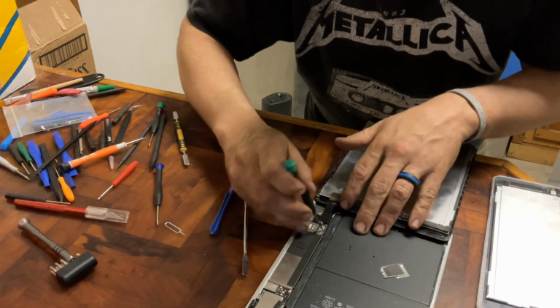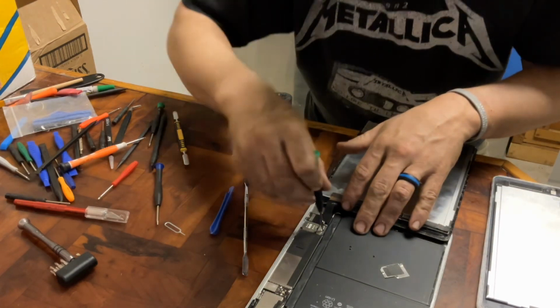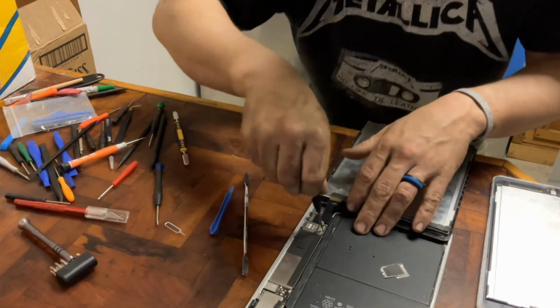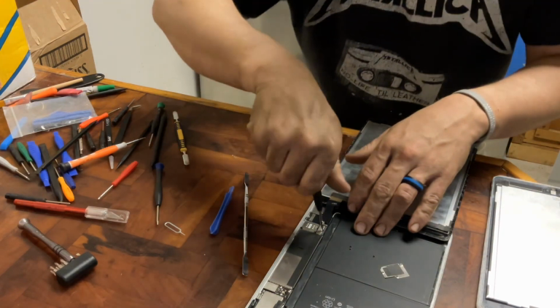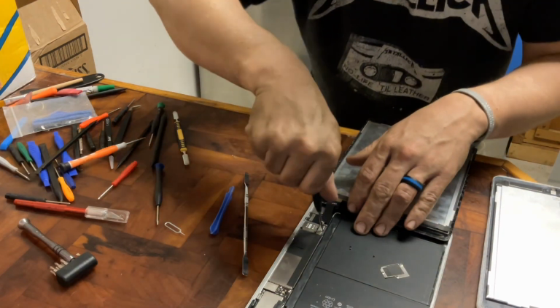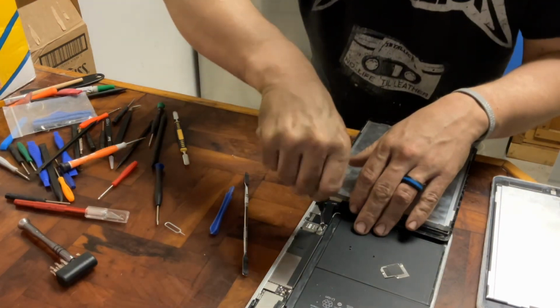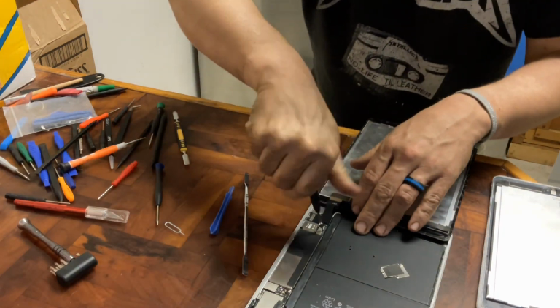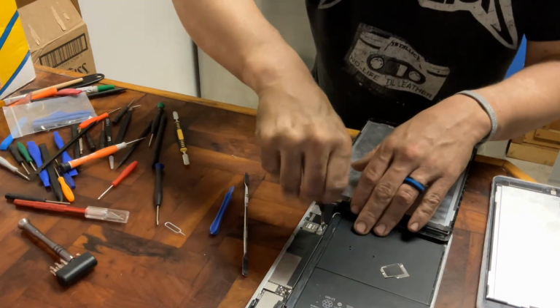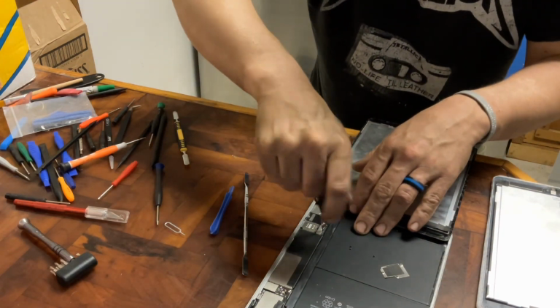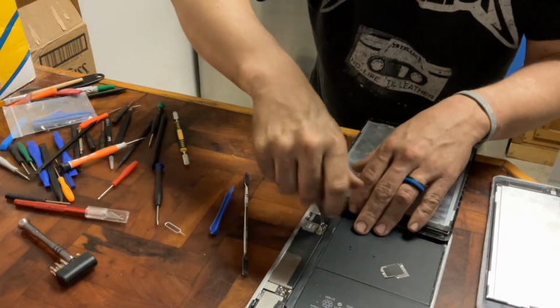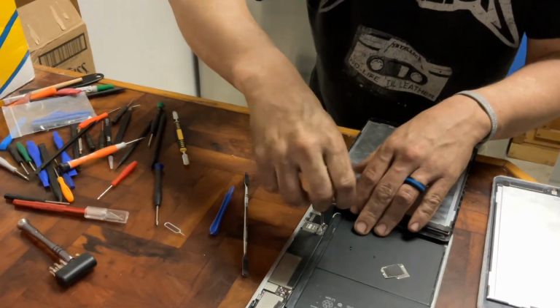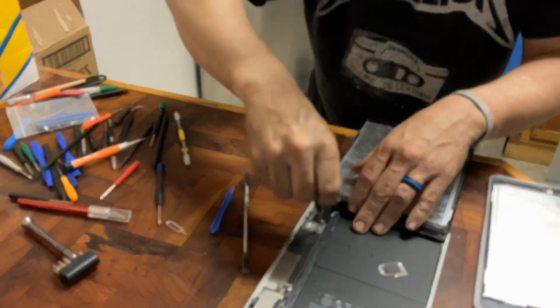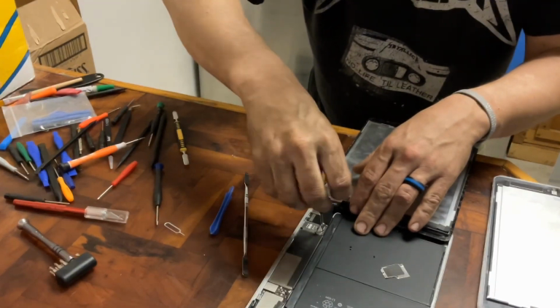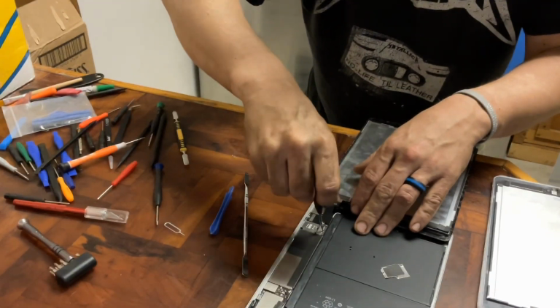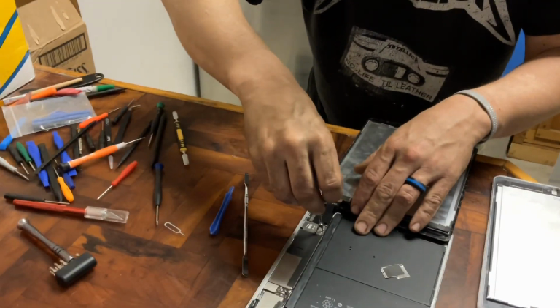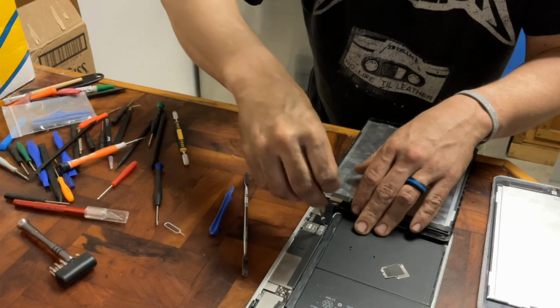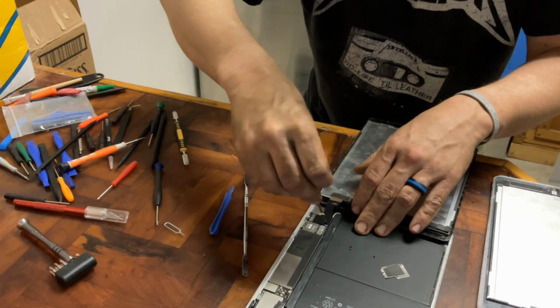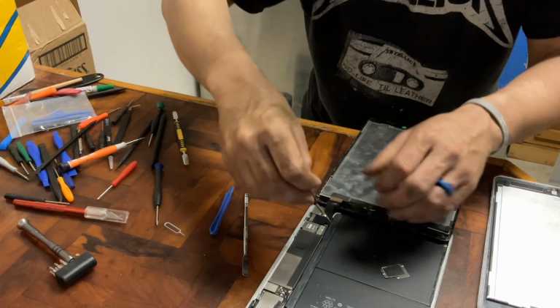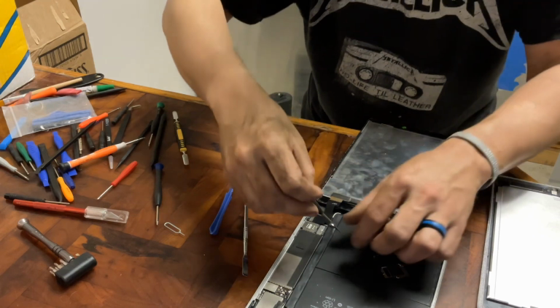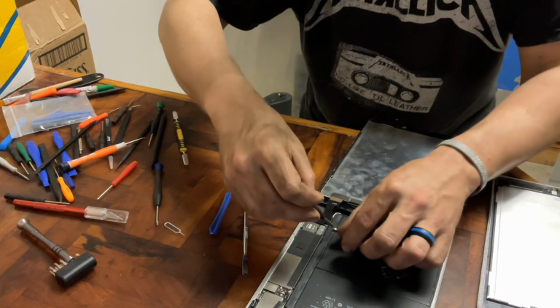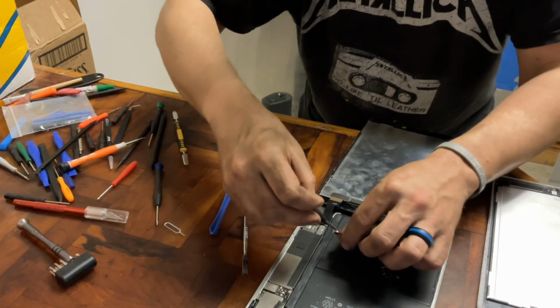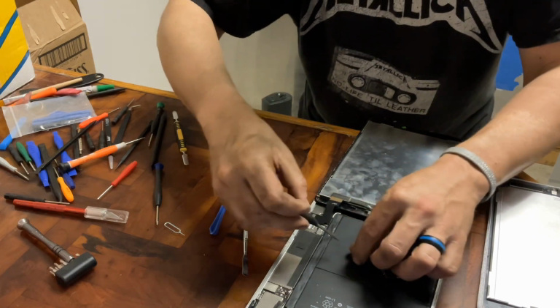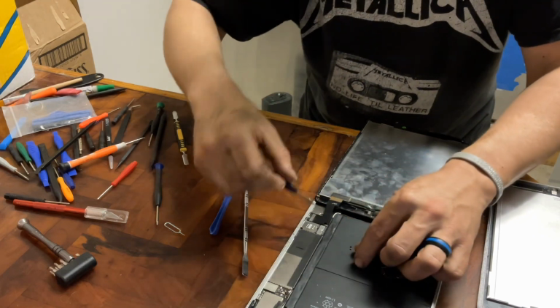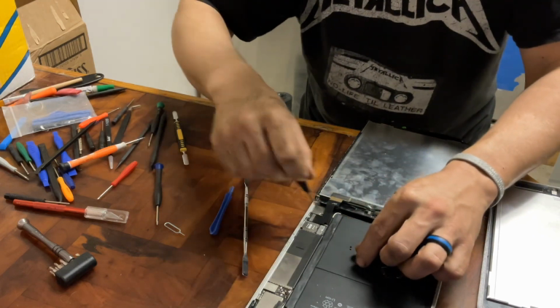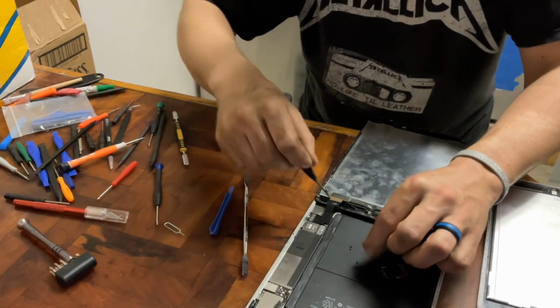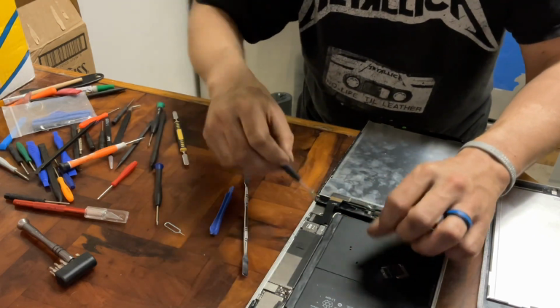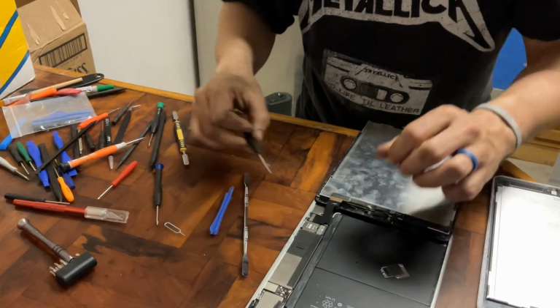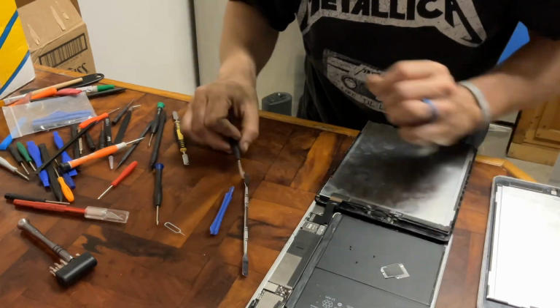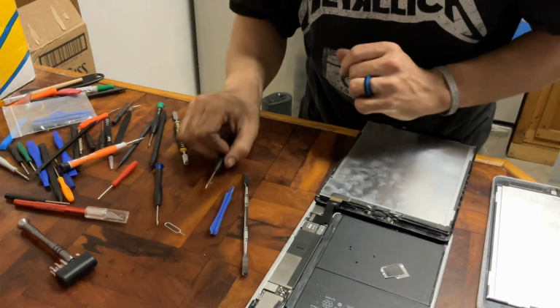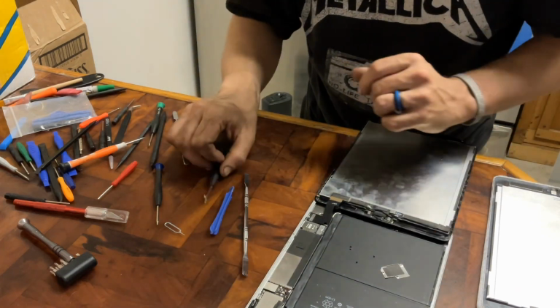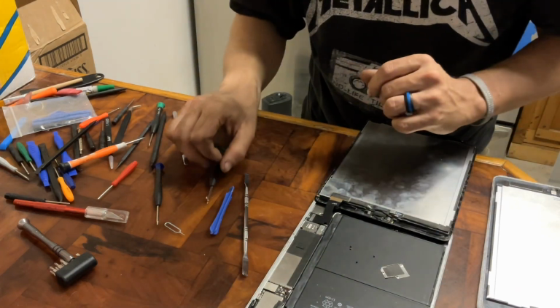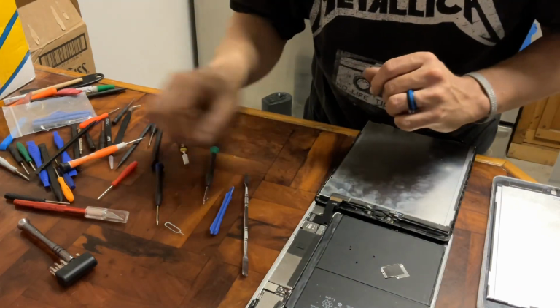Really good idea: undo the battery connector before you do anything else down here.